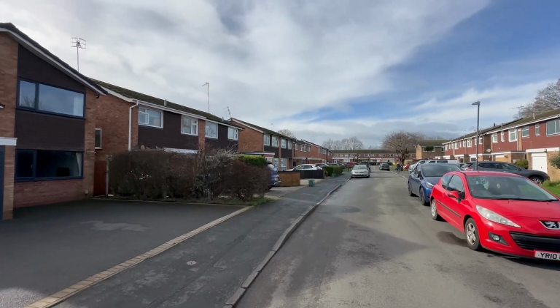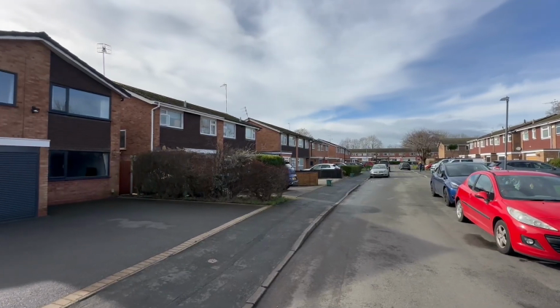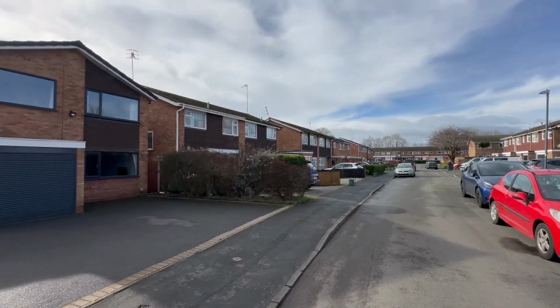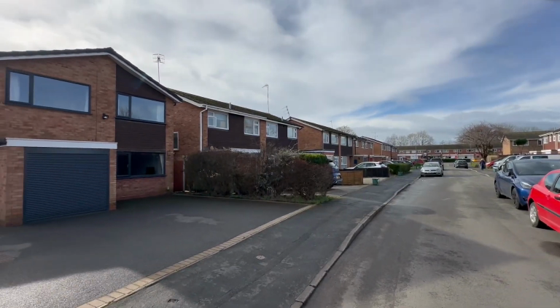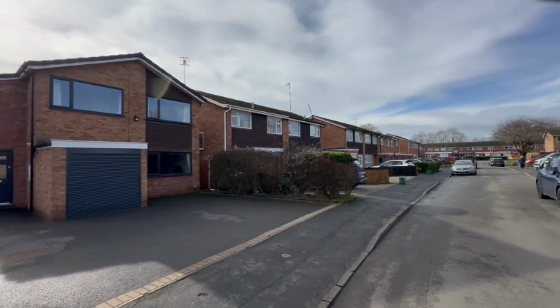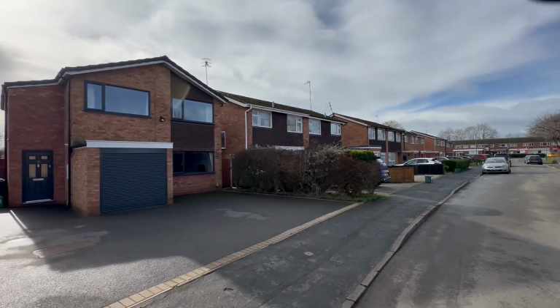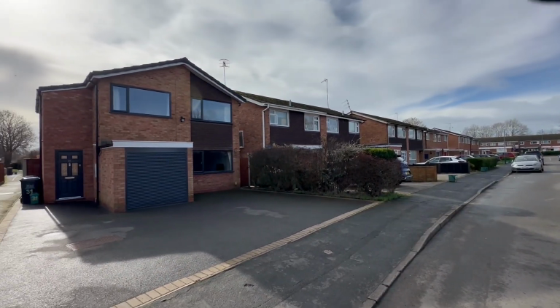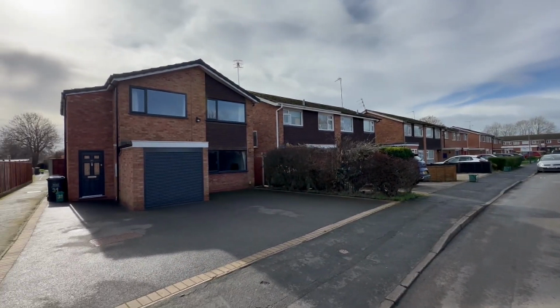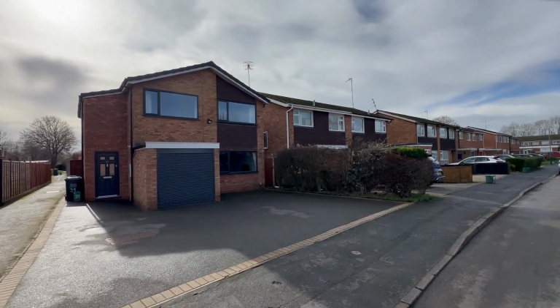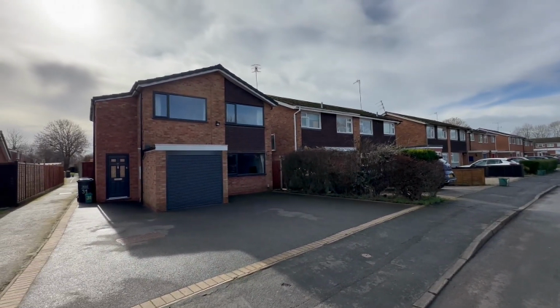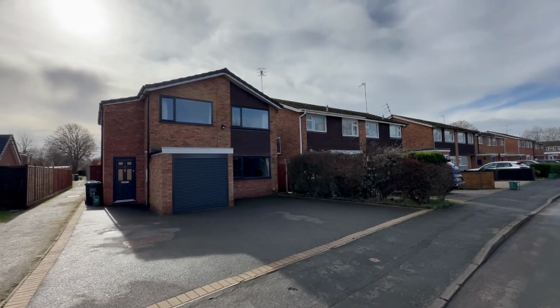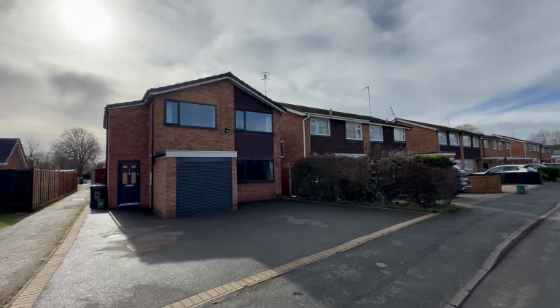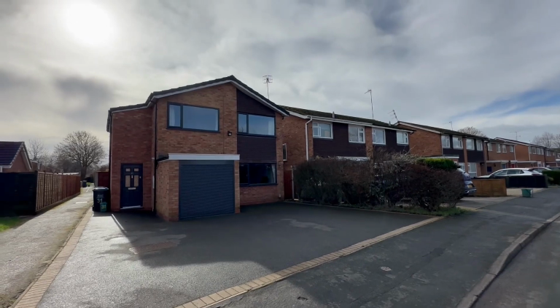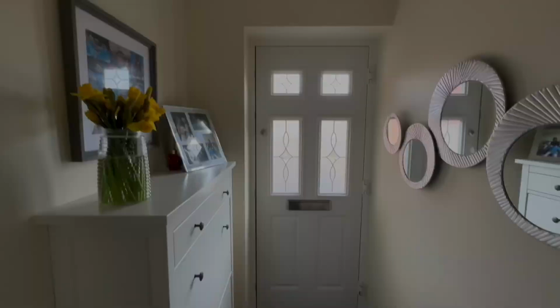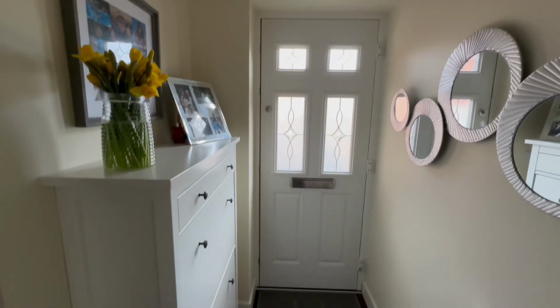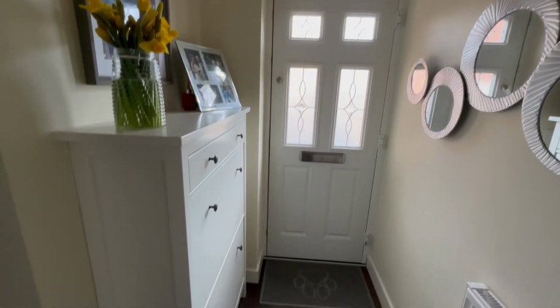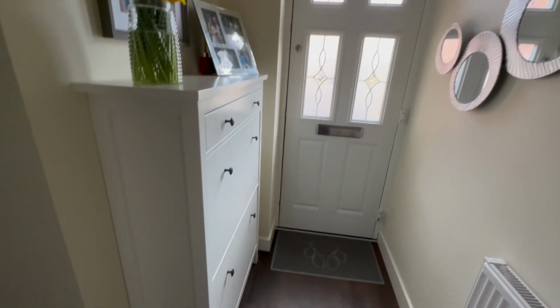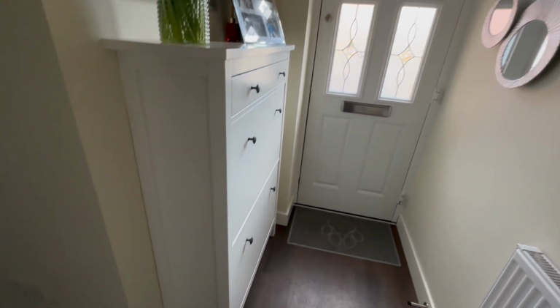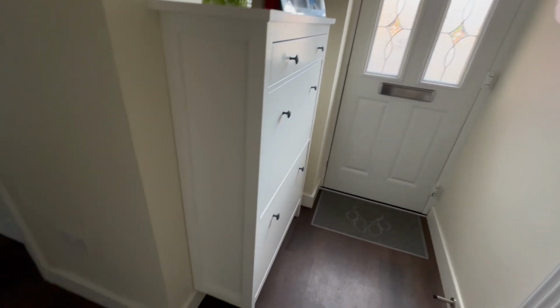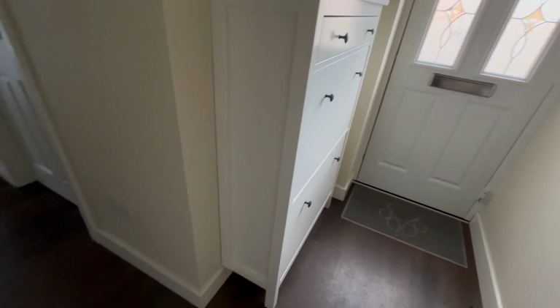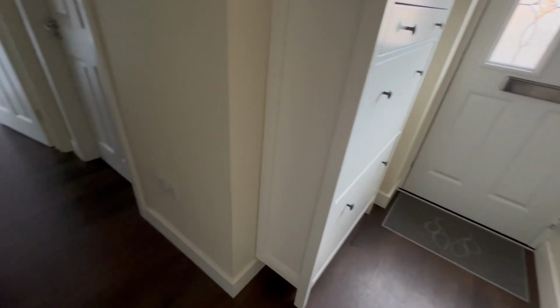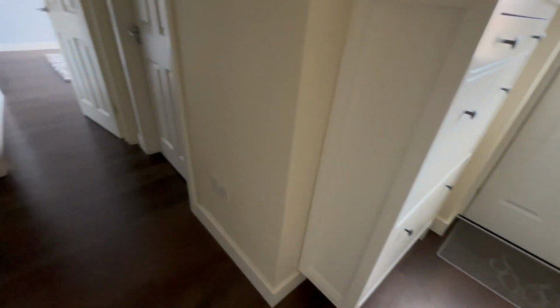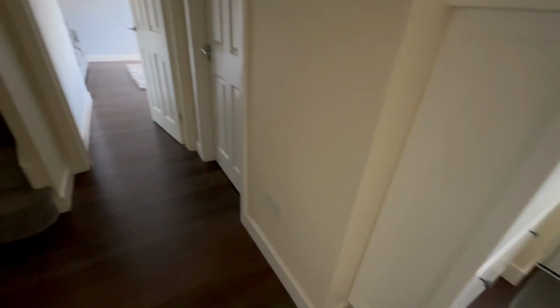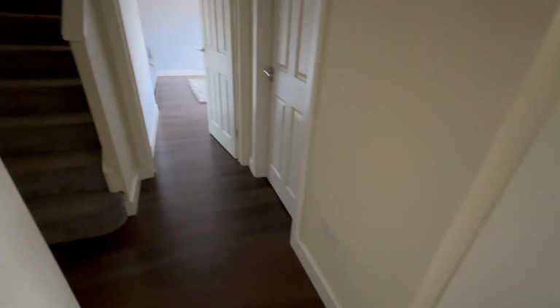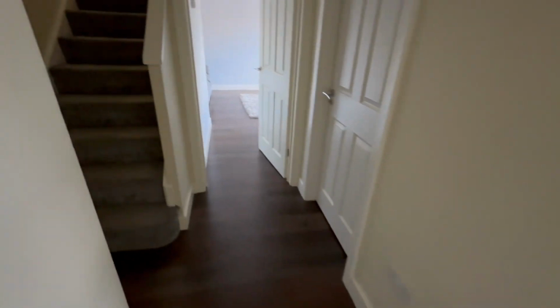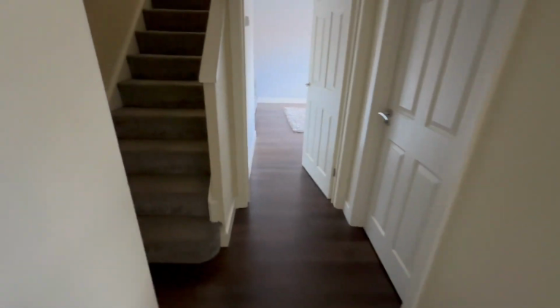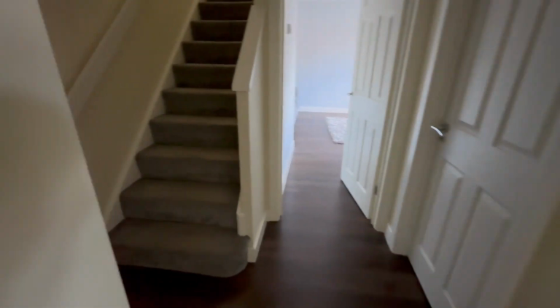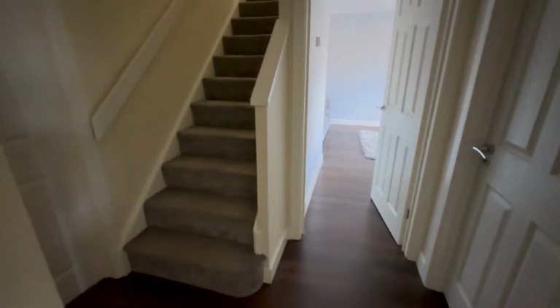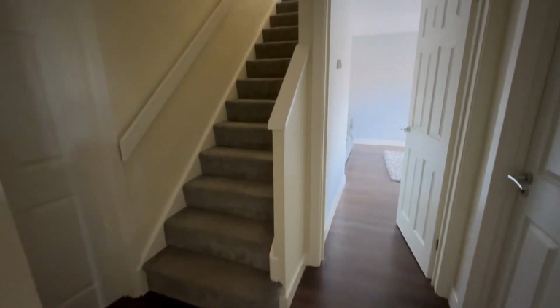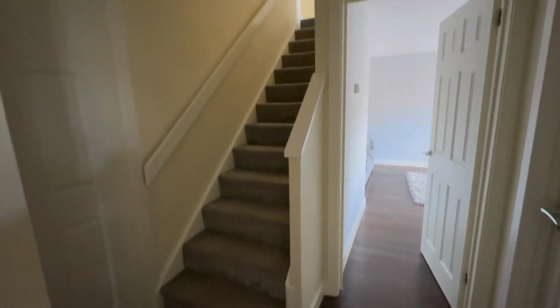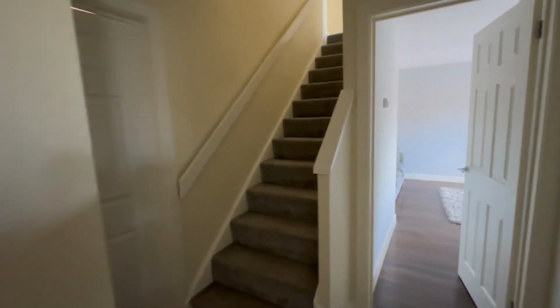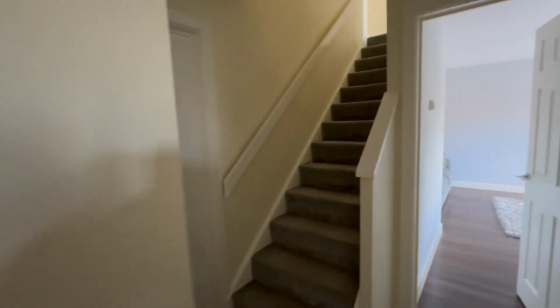Hello, I'm David from Kingsman Estate Agents and welcome to Kettlewell Close on the Woodlow's Park just outside of Warwick. This beautiful four bedroom modern detached property has been discreetly extended, updated and sizeably enlarged.